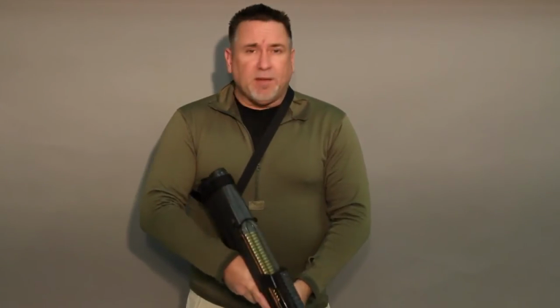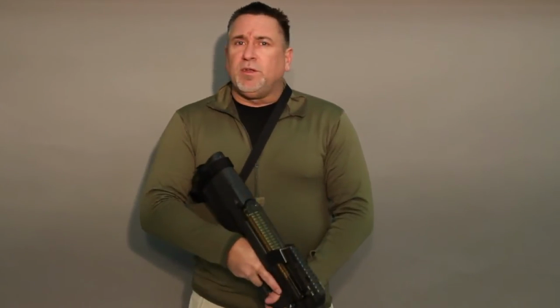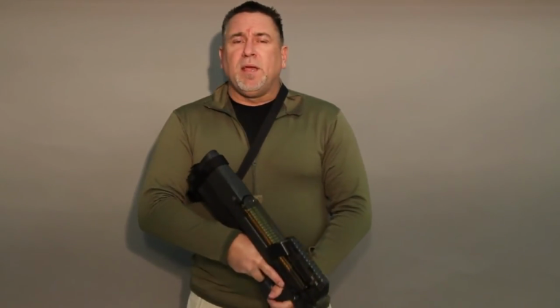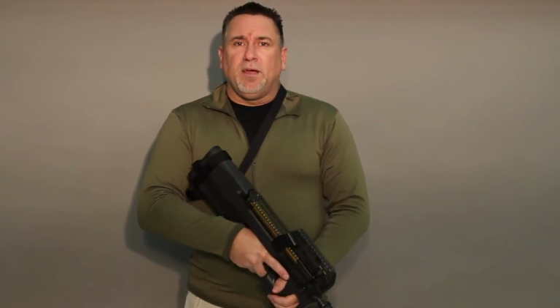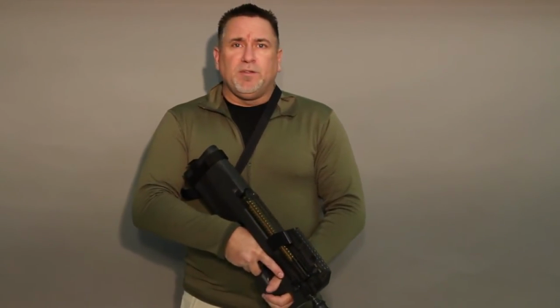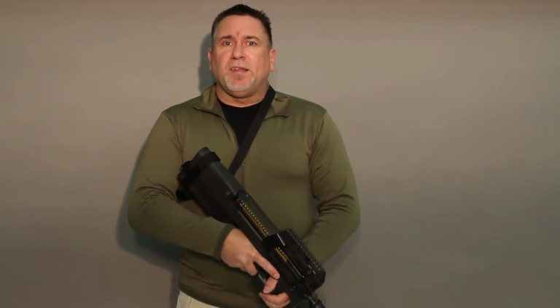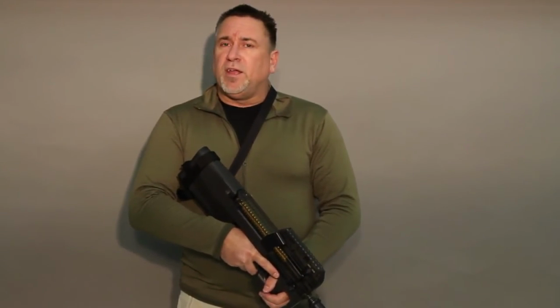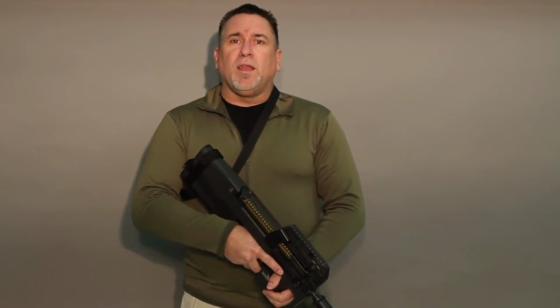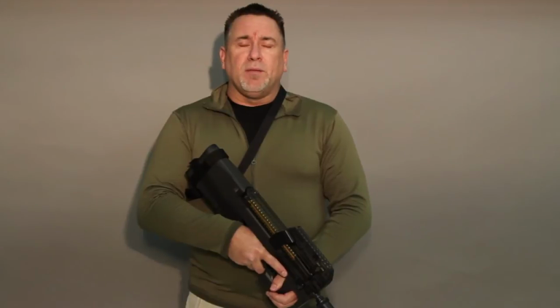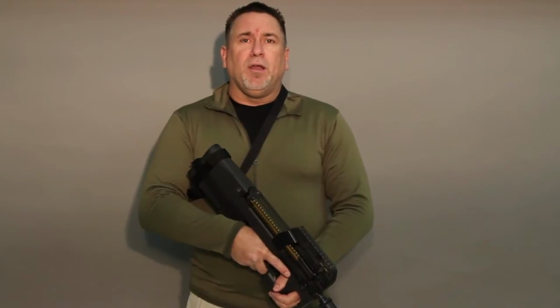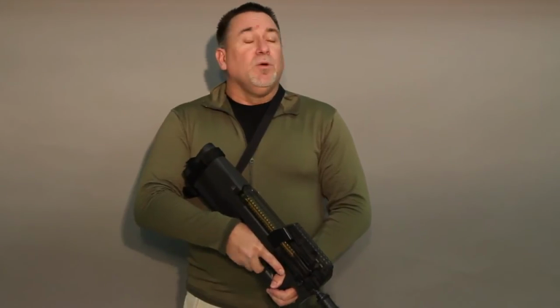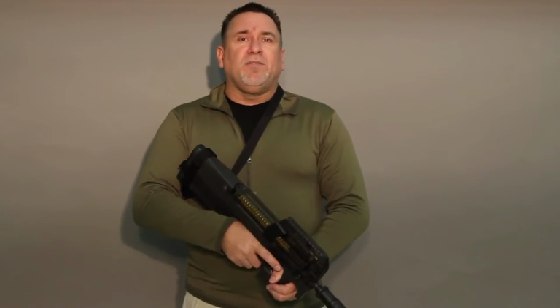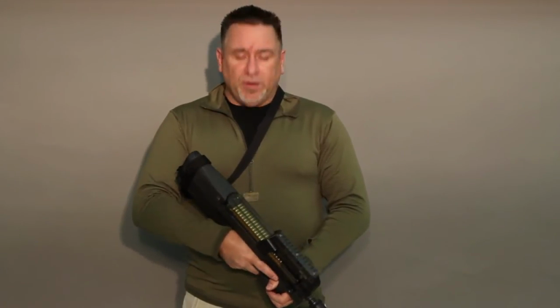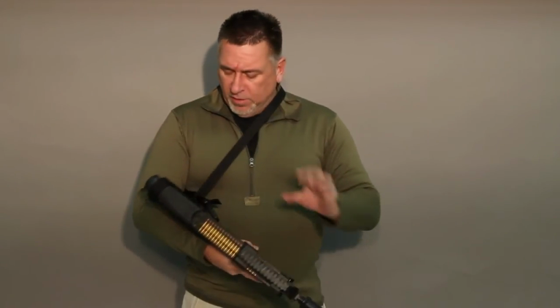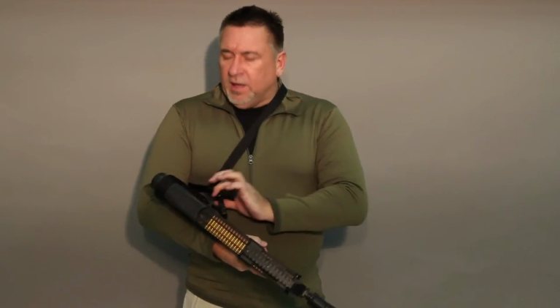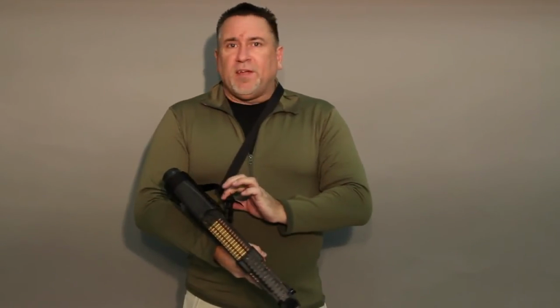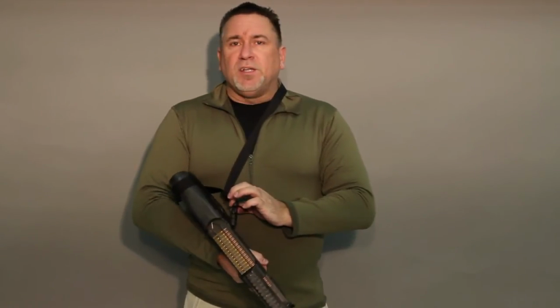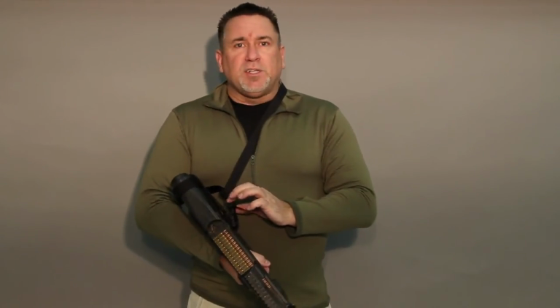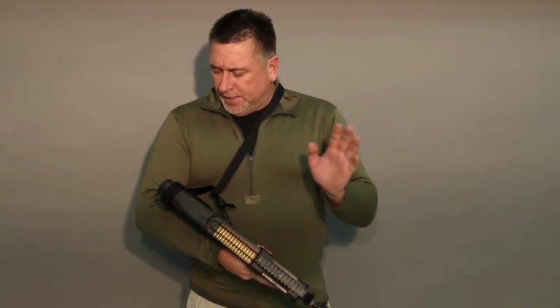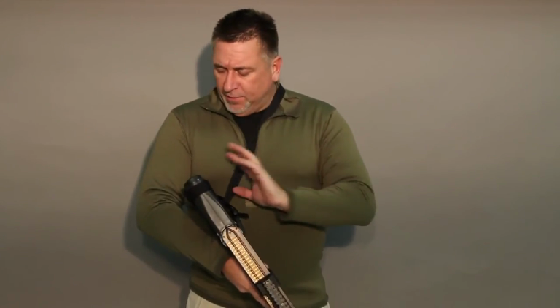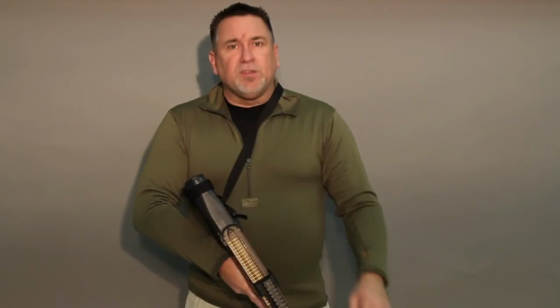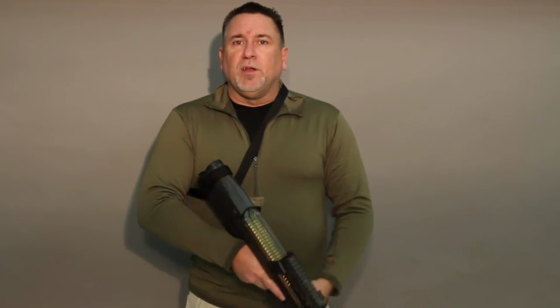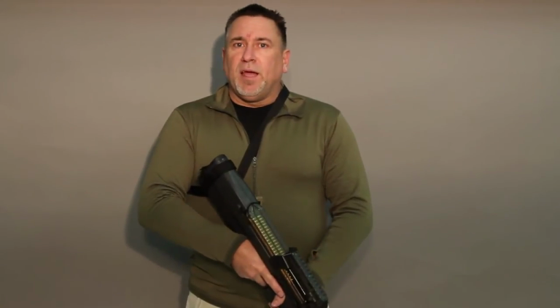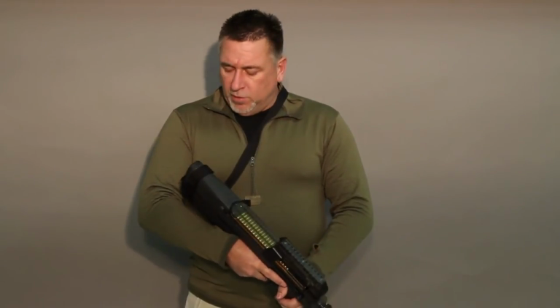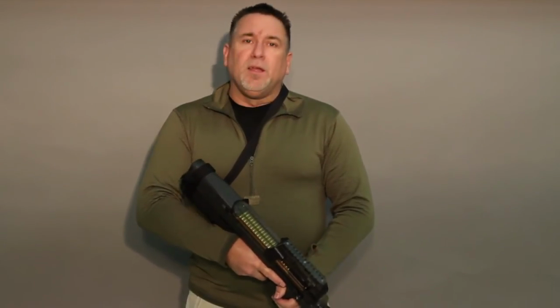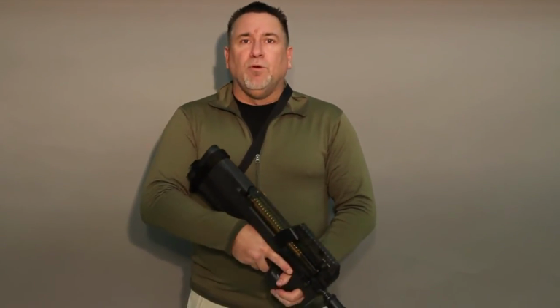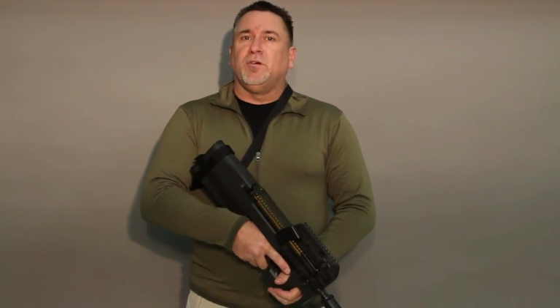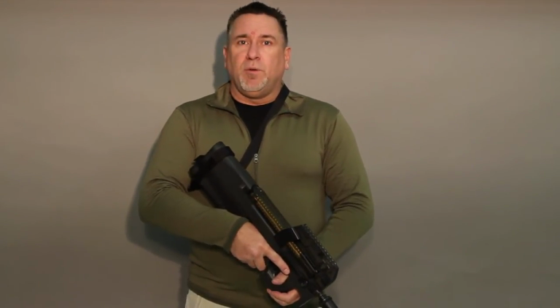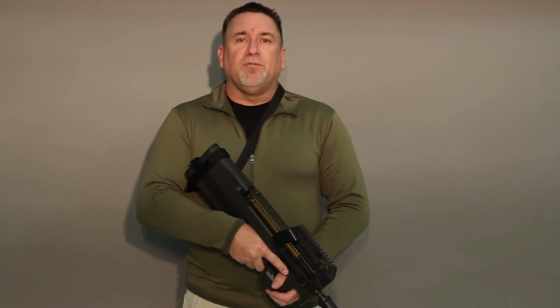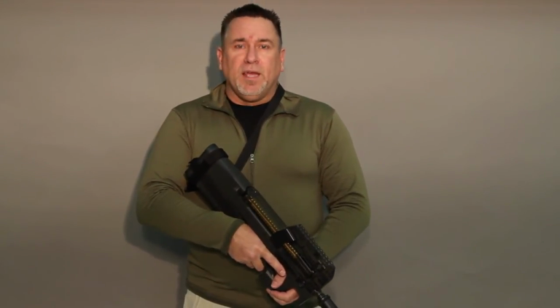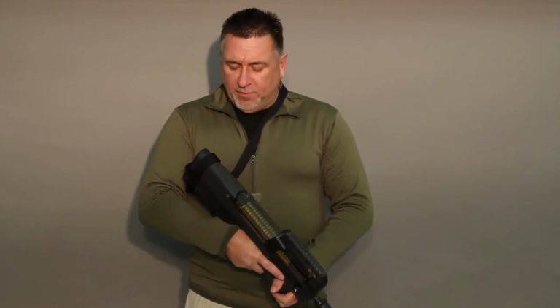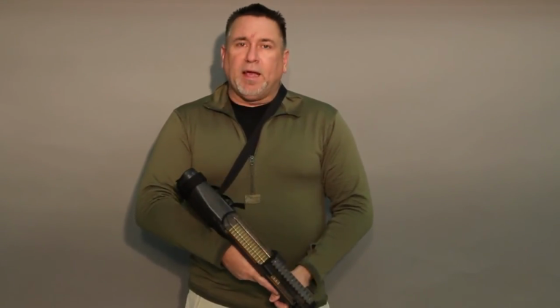Everything we do is made right here in the United States. You get a quality American-made product with a lifetime warranty. So if anything ever comes unstitched for any reason, just send it back and we'll fix or replace it for you and get it right back out.